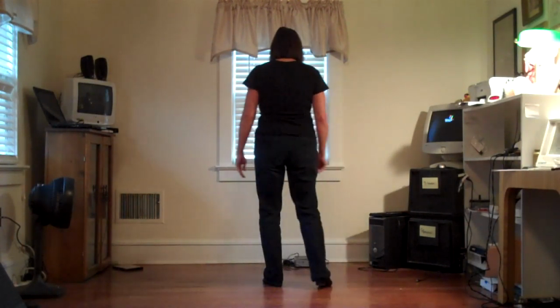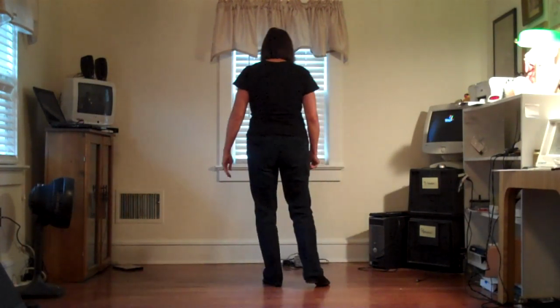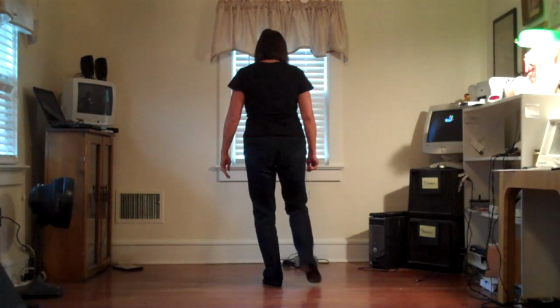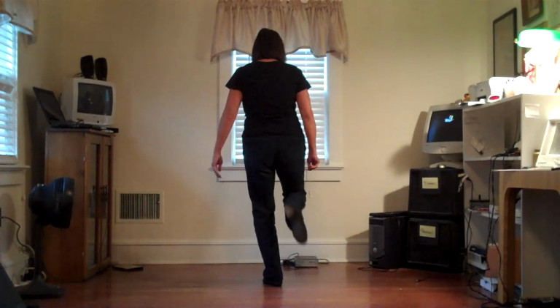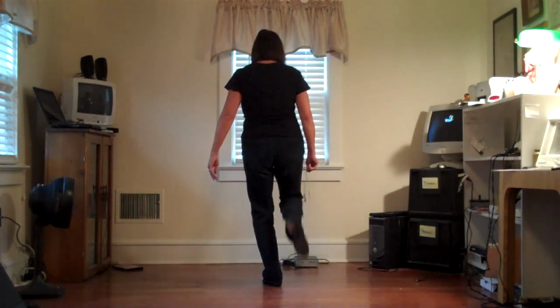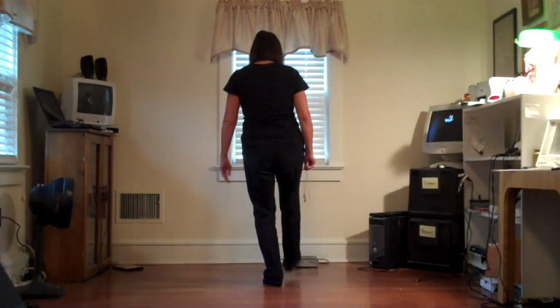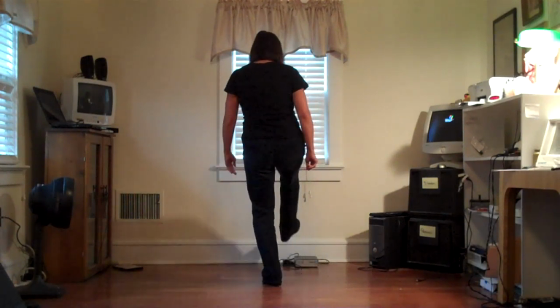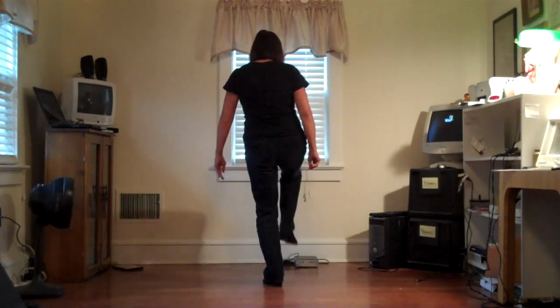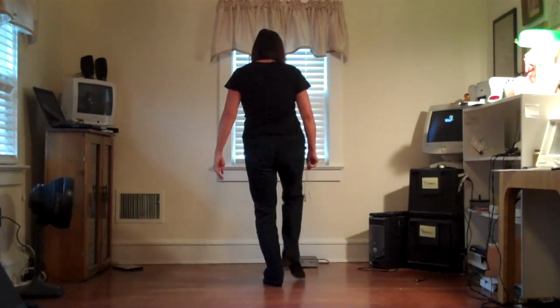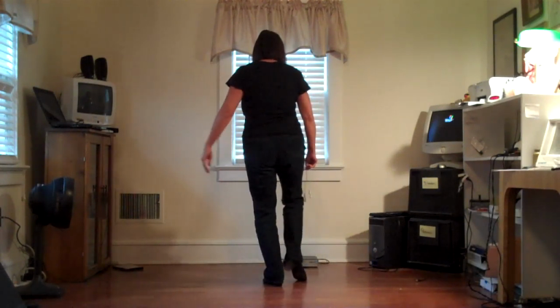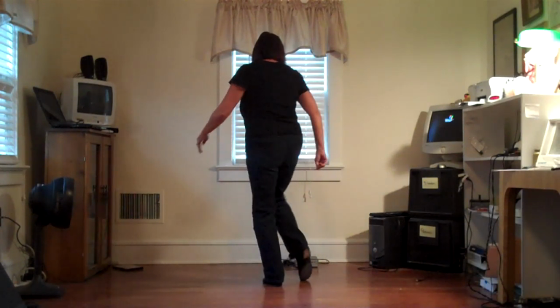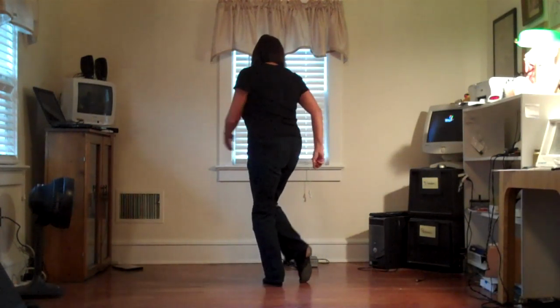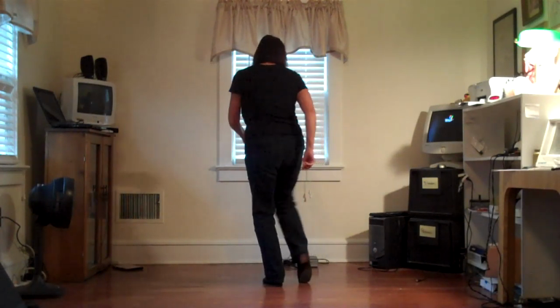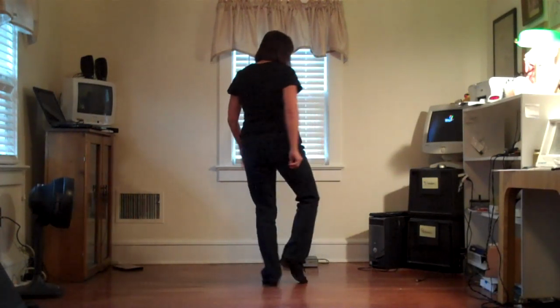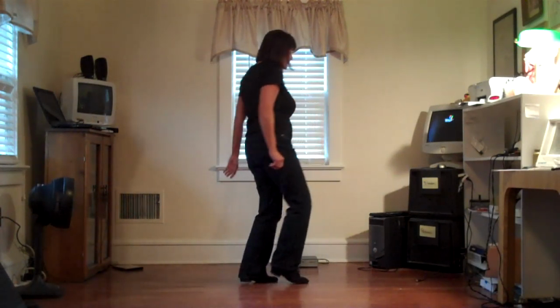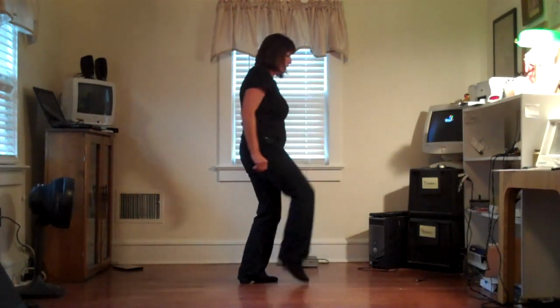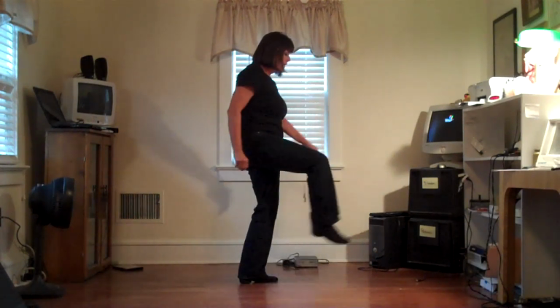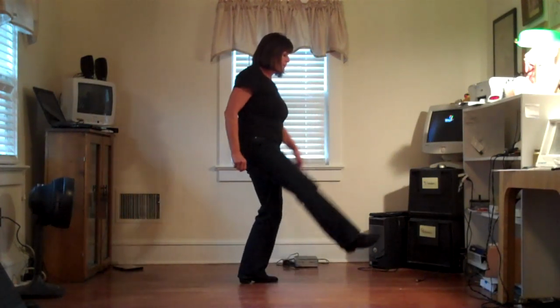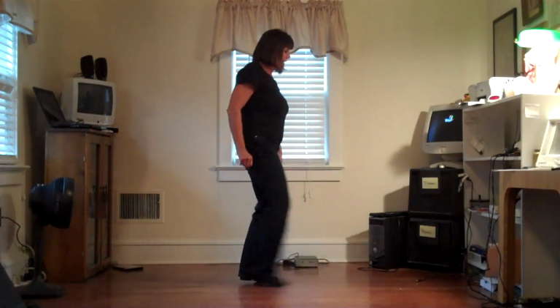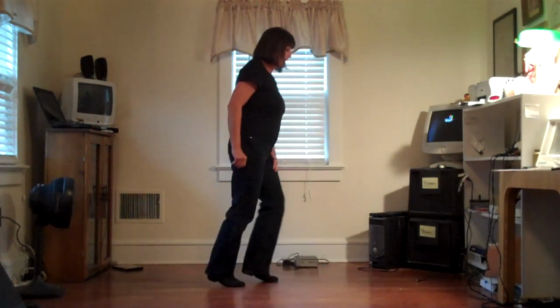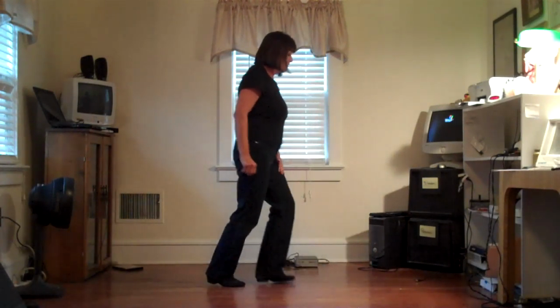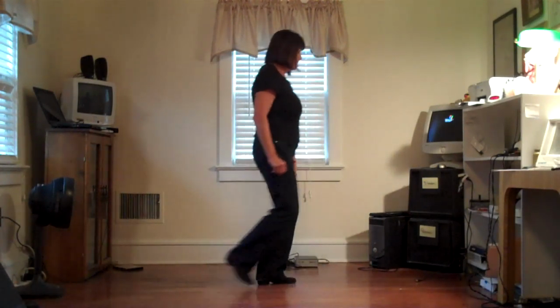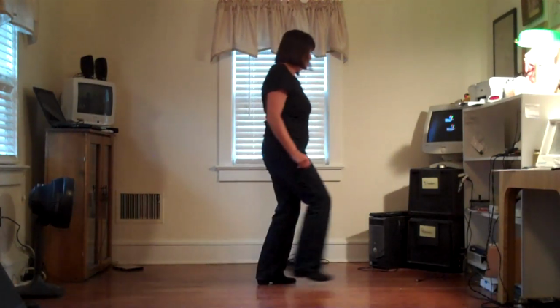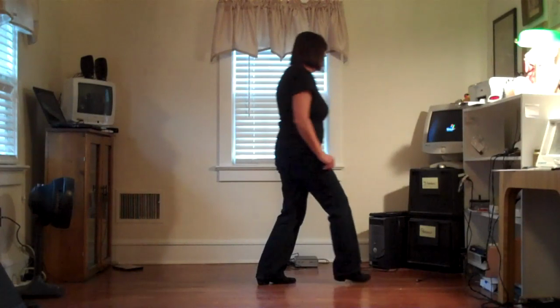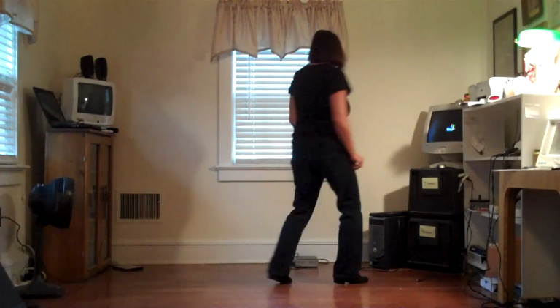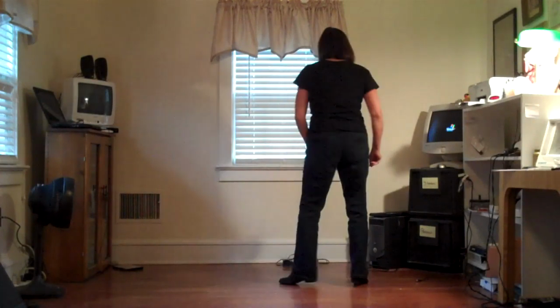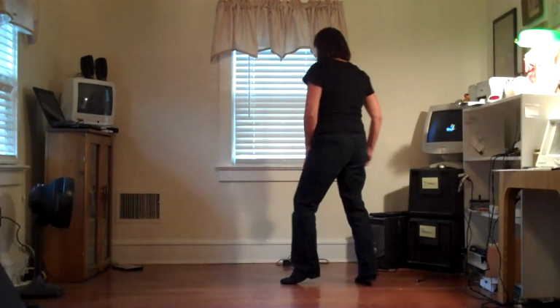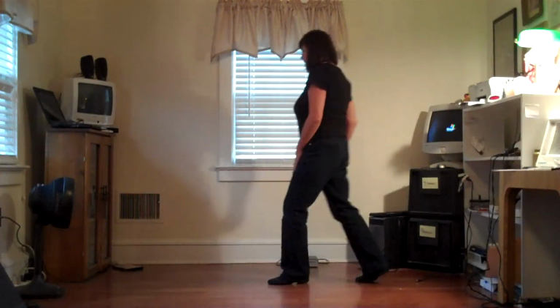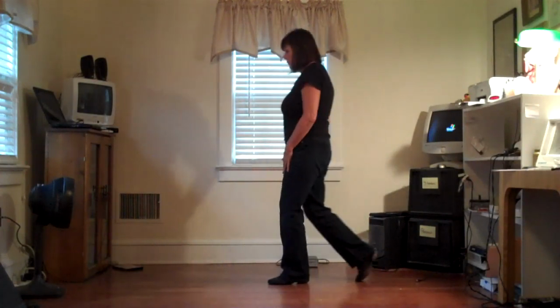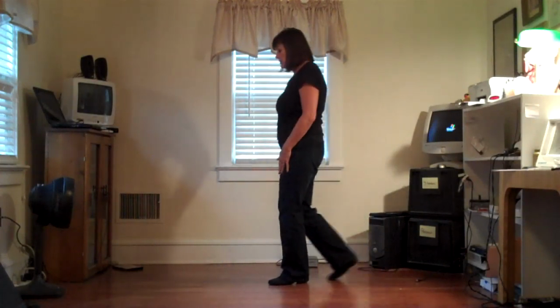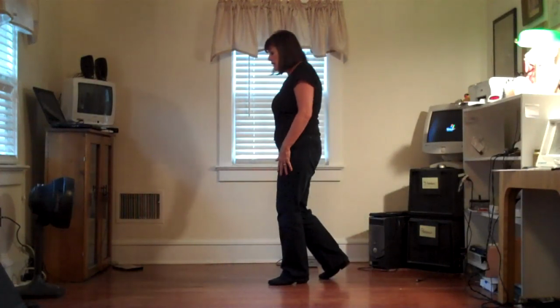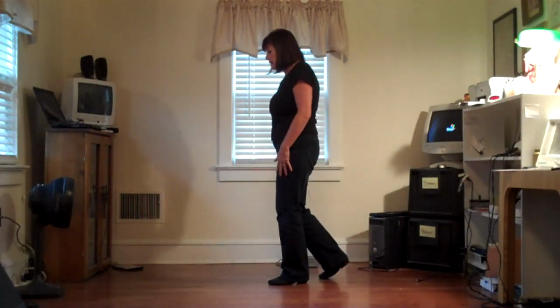Ready, go. It's one, two, three, four, five and six, seven, eight. Weight's on the left.